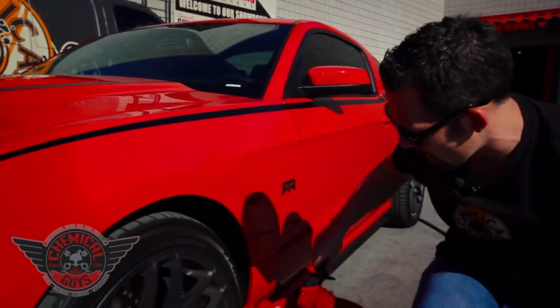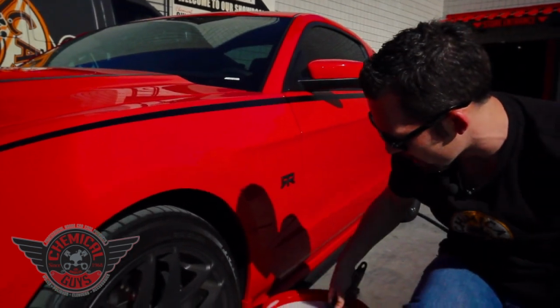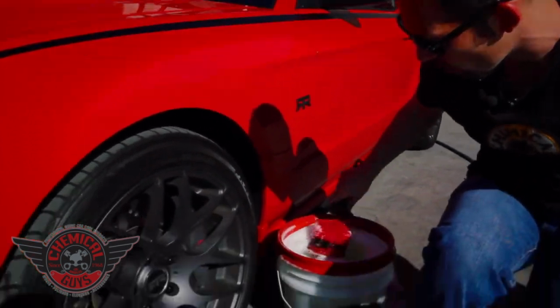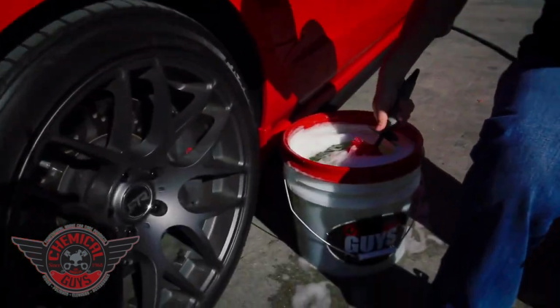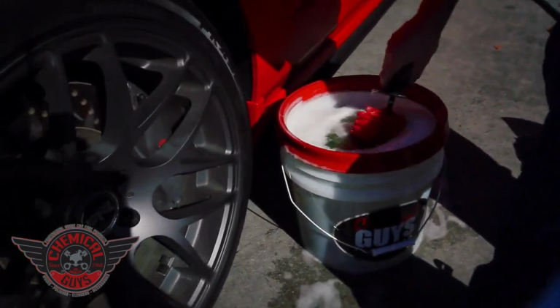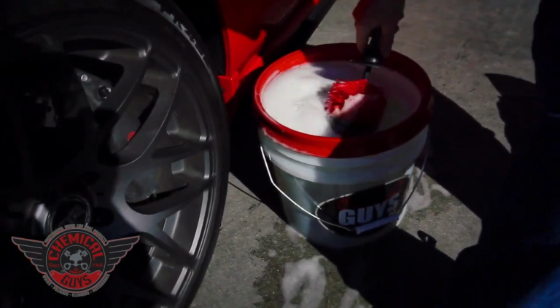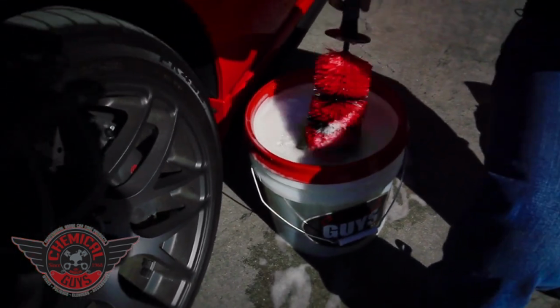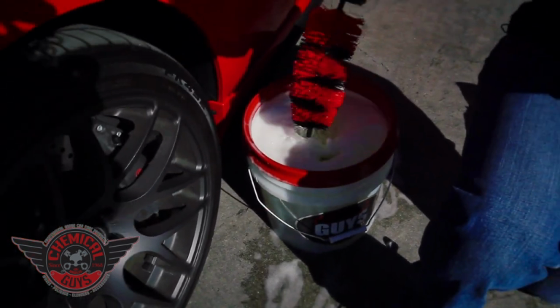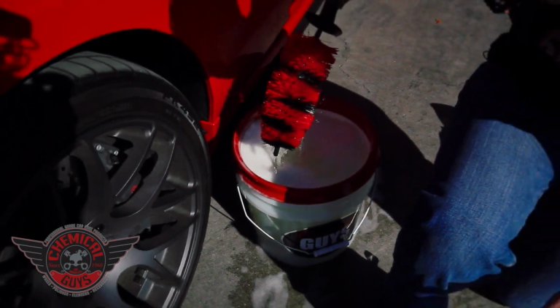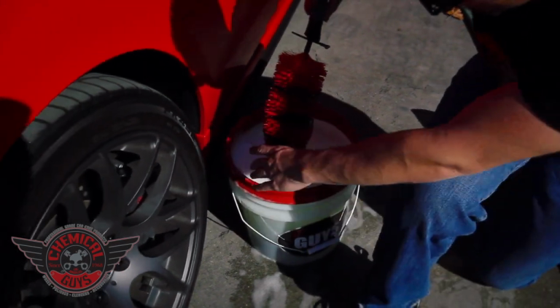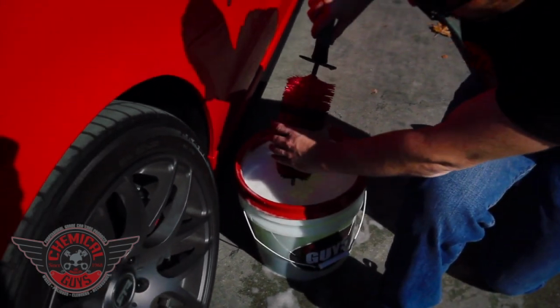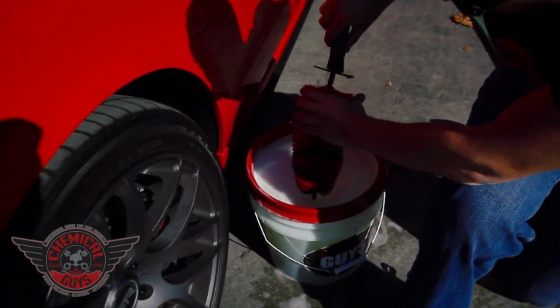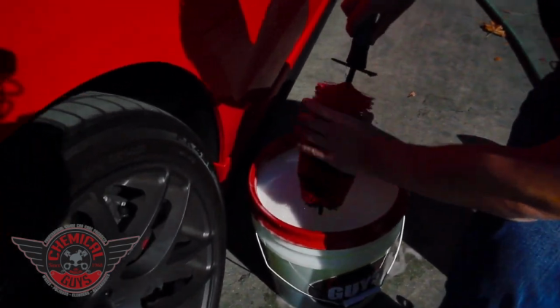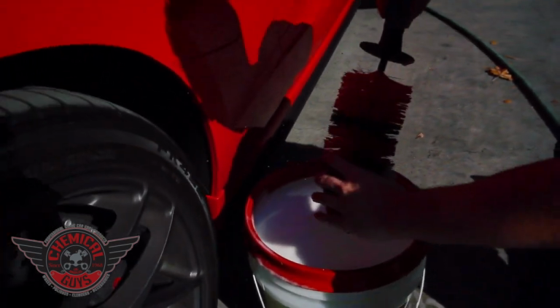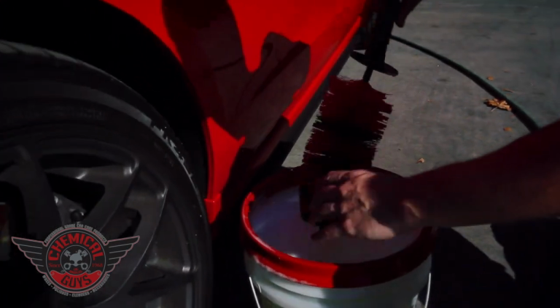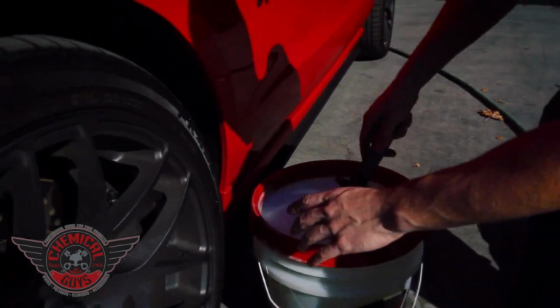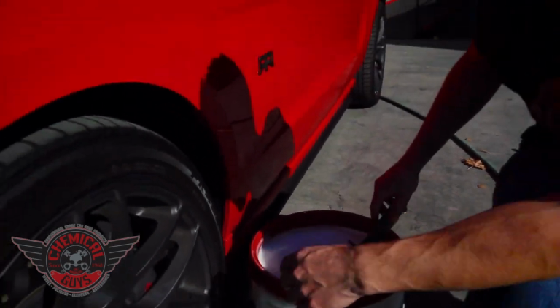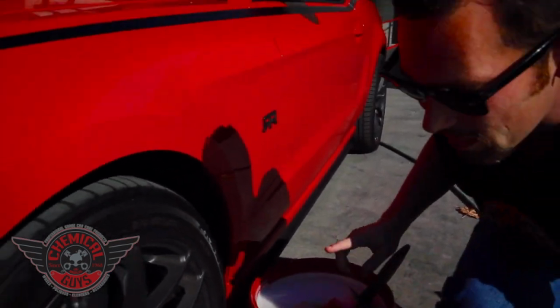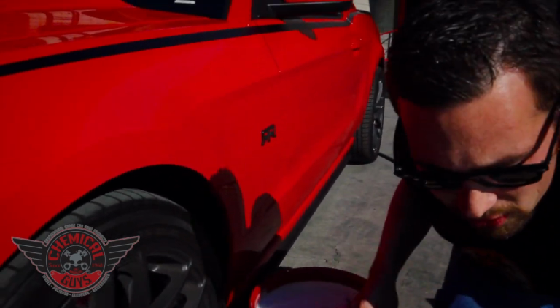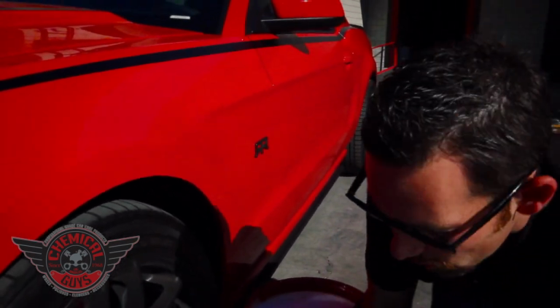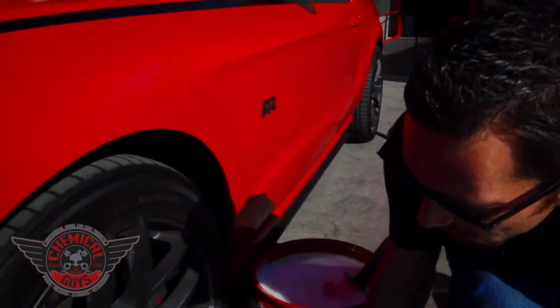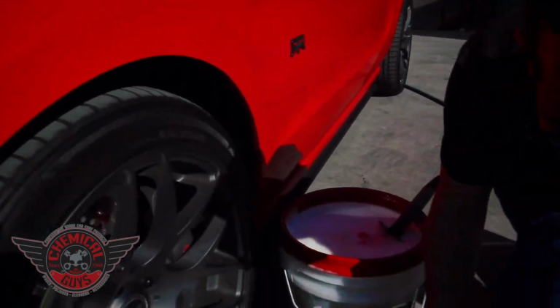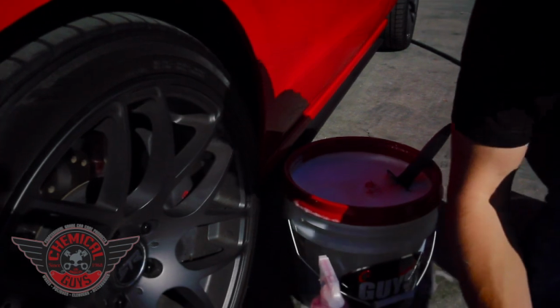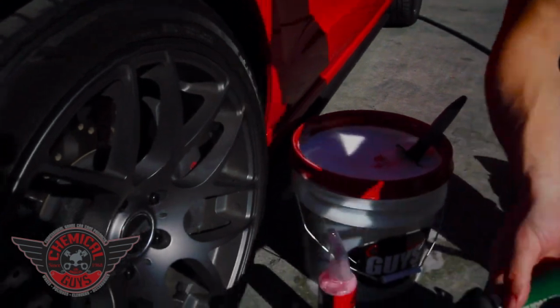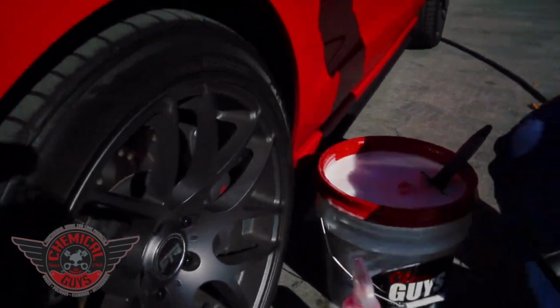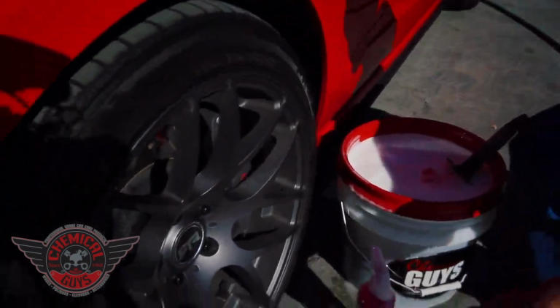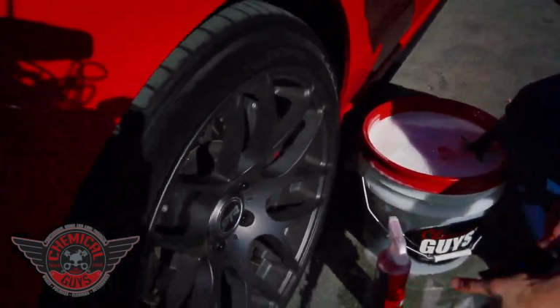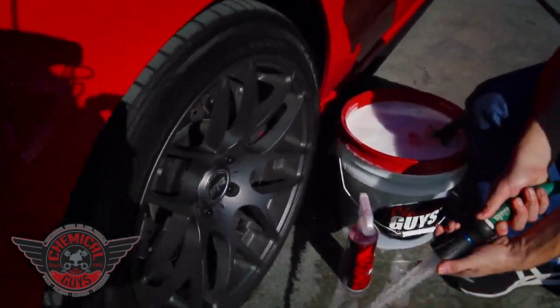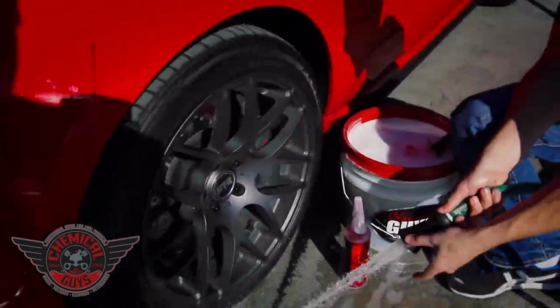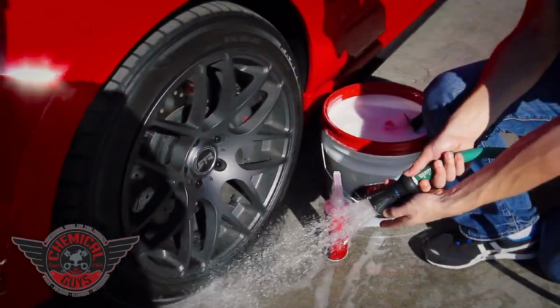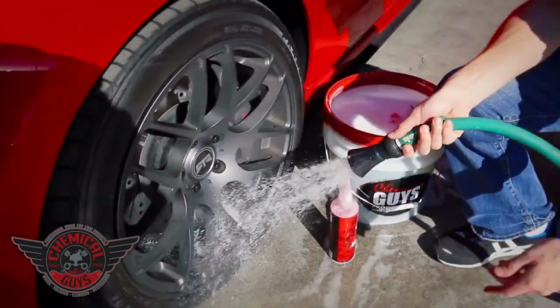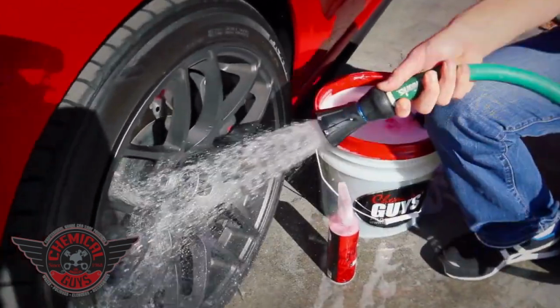I'm going to put it in a bucket full of water and get it all ready to go. It gets all ready with all the soap and water right on the brush. Before we start cleaning the wheel, I'm going to wet the wheel and get off any heavy dirt and debris.